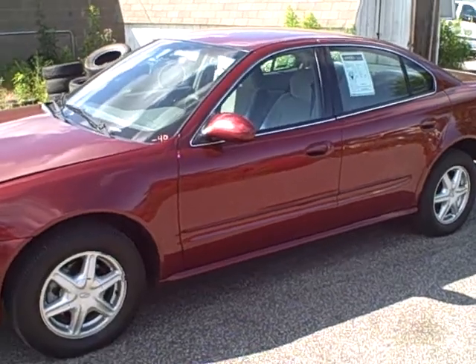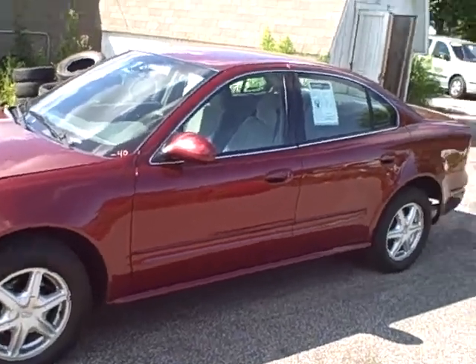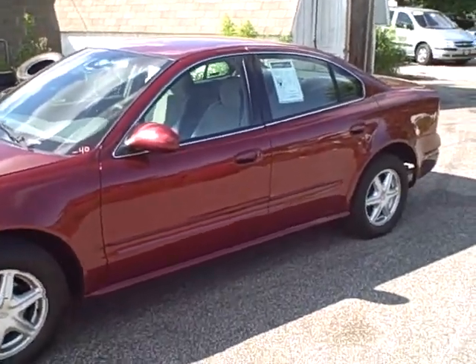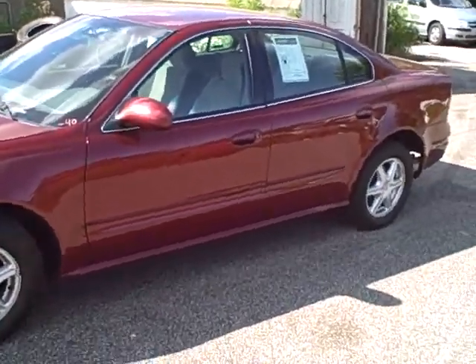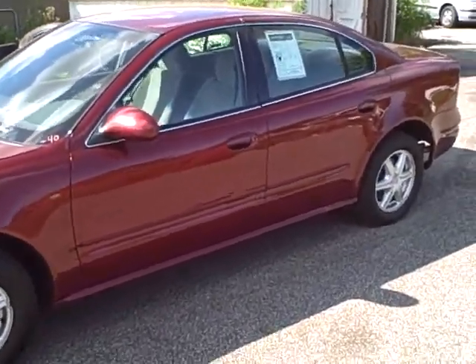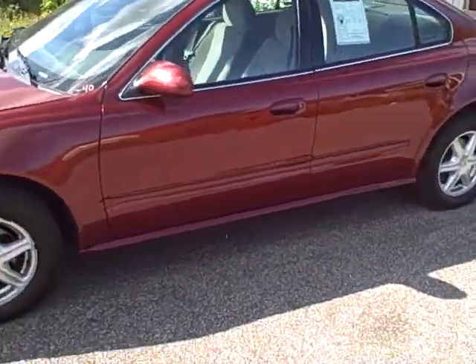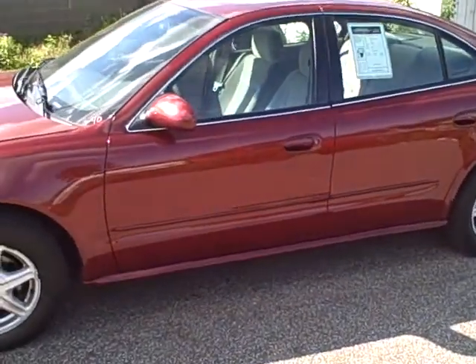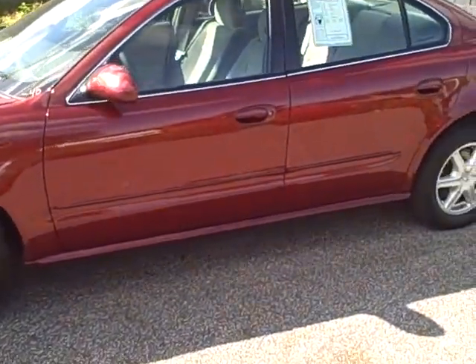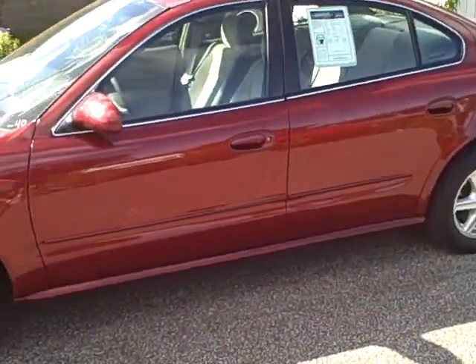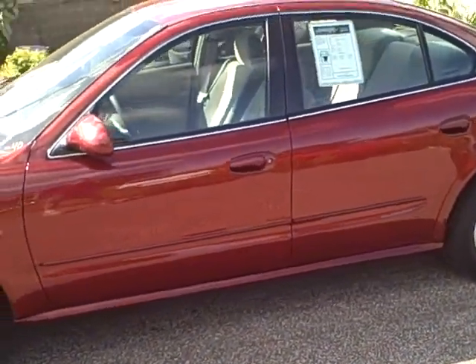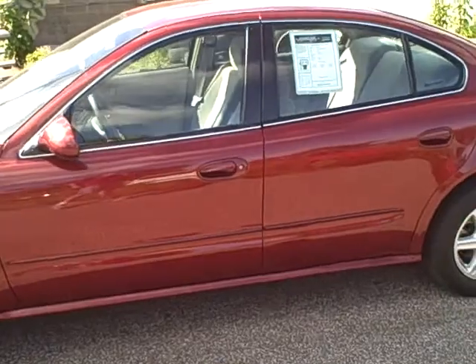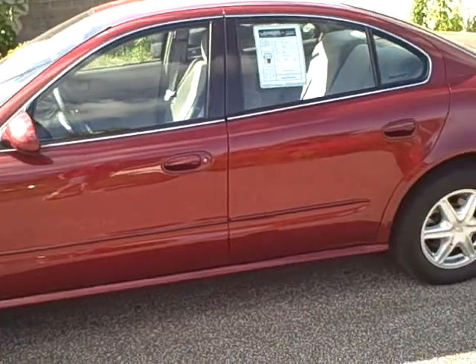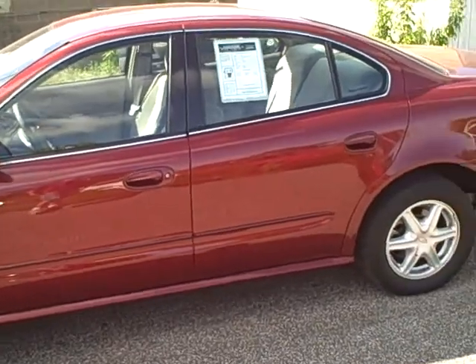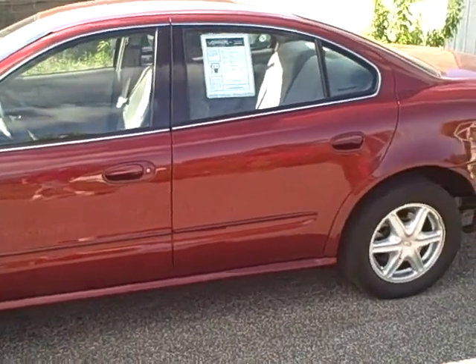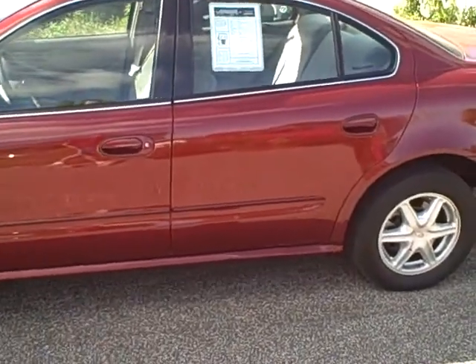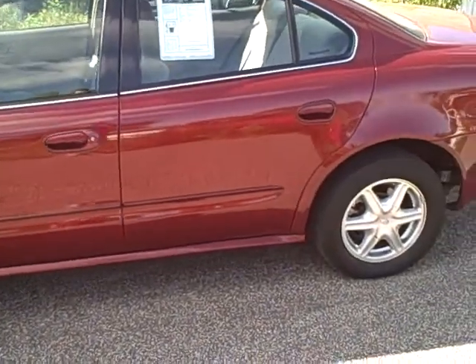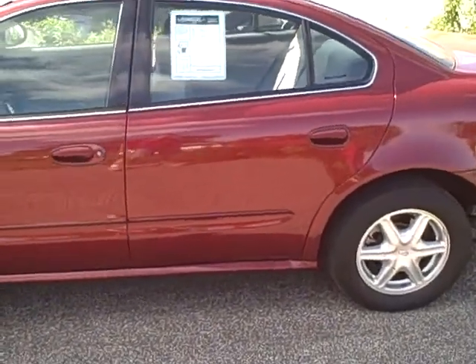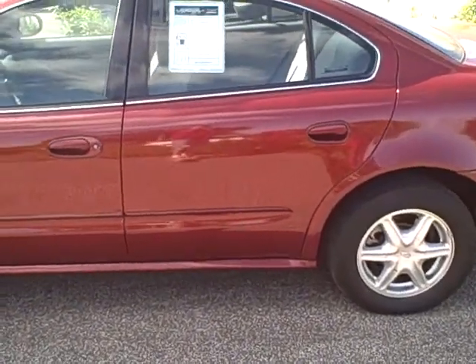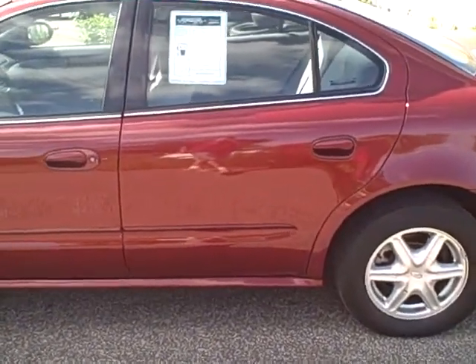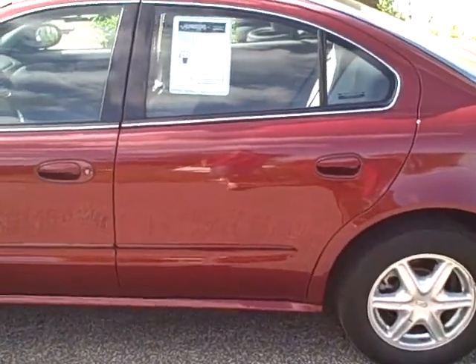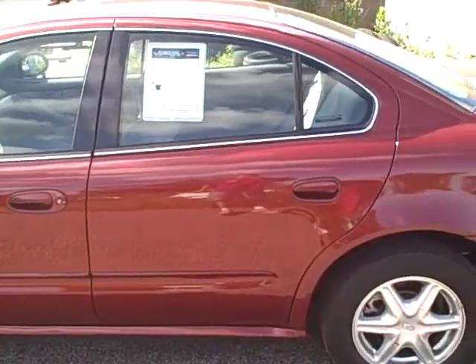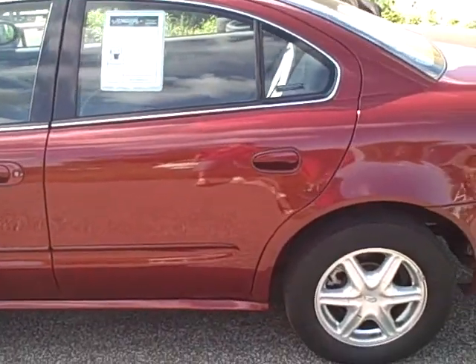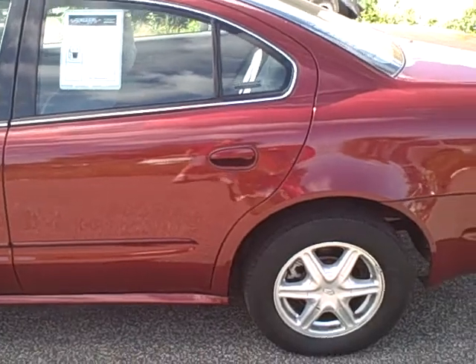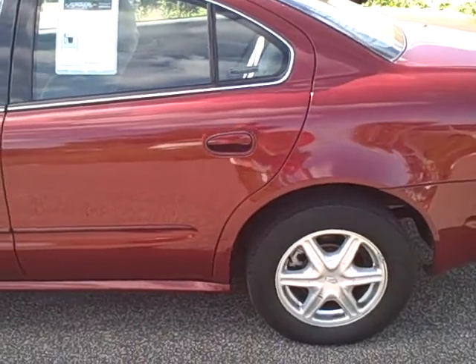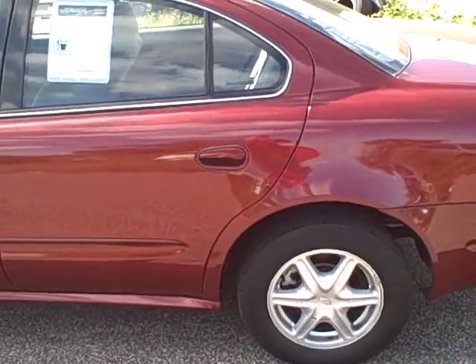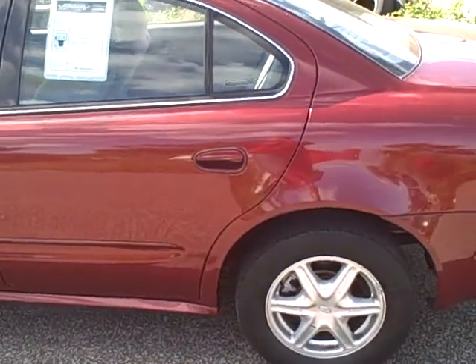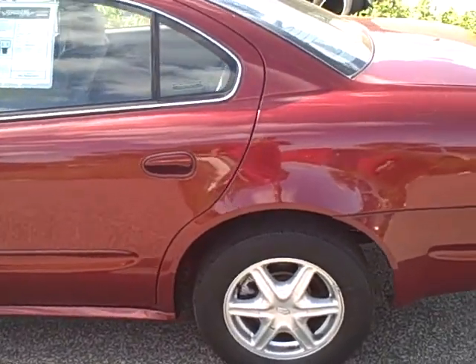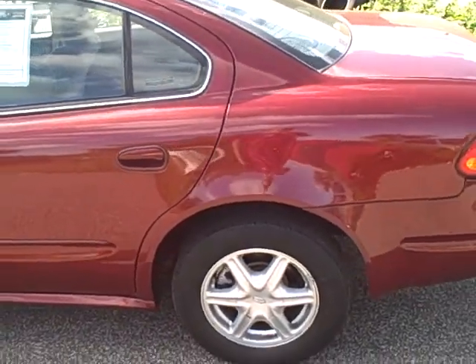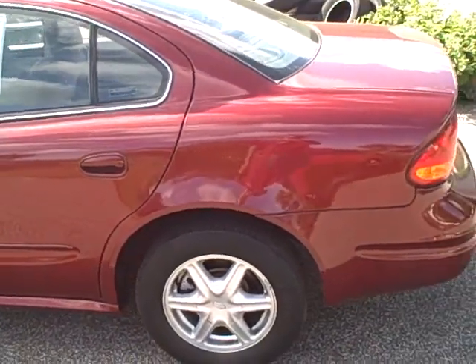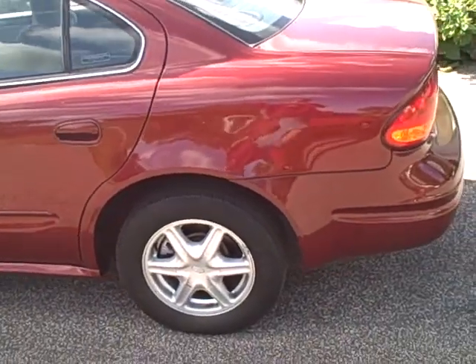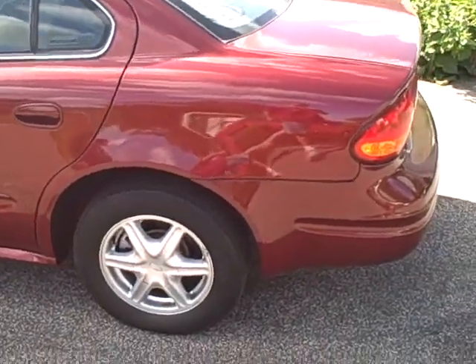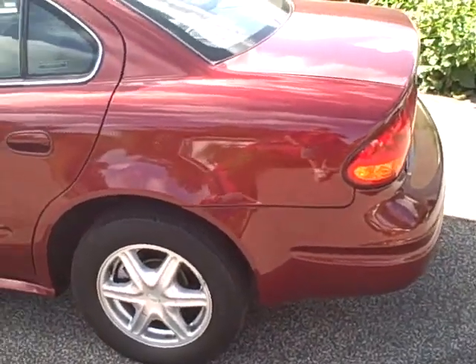Hello, welcome to Stars Cars and Trucks, my name is Keith and we are looking at a 2002 Oldsmobile Alero — four-door, beautiful burgundy color. This is a four-cylinder car, great gas mileage, front-wheel drive.